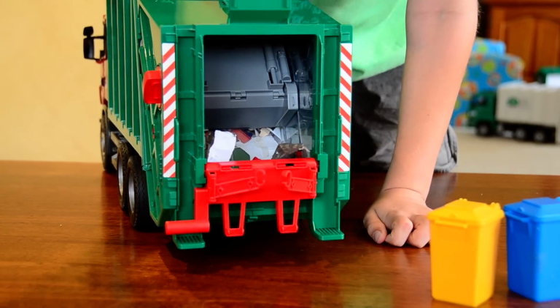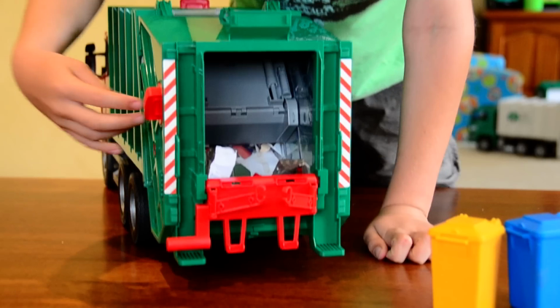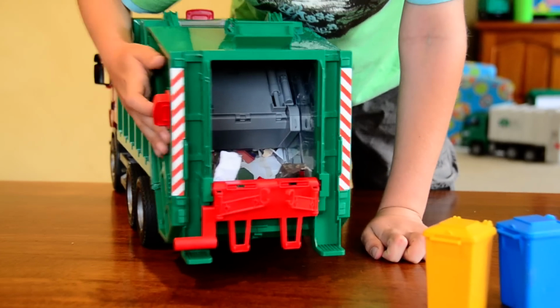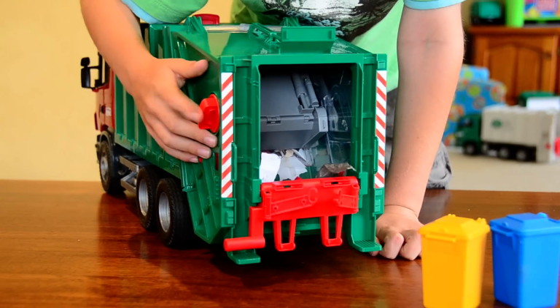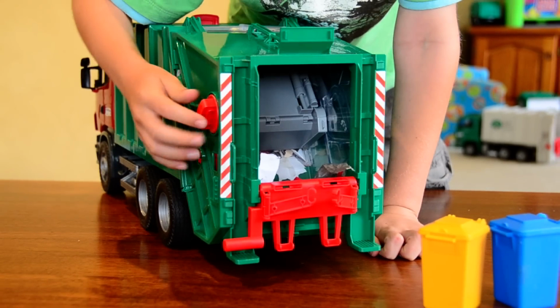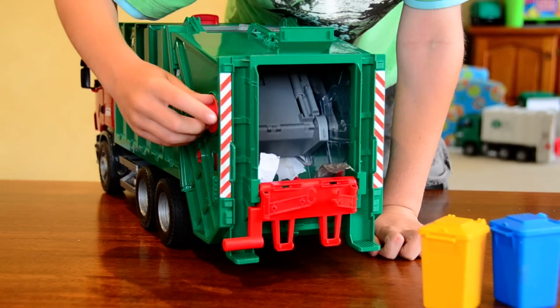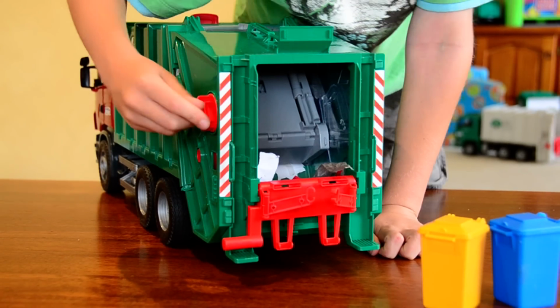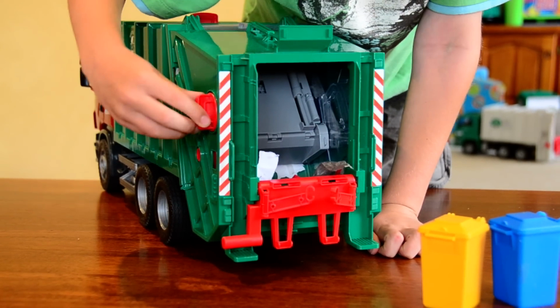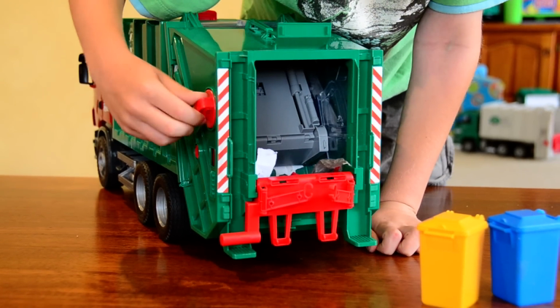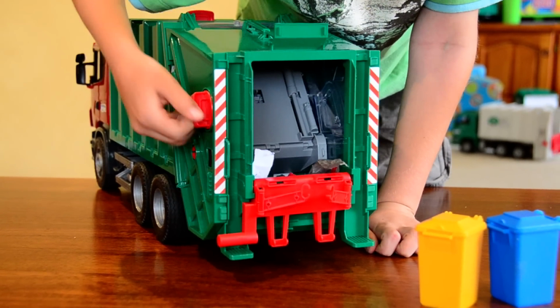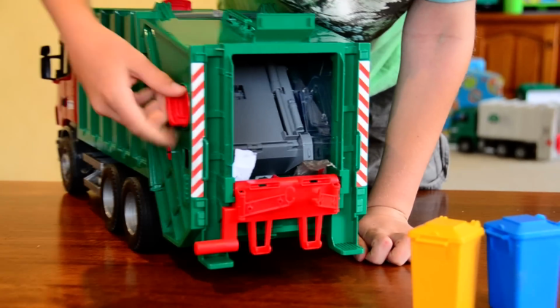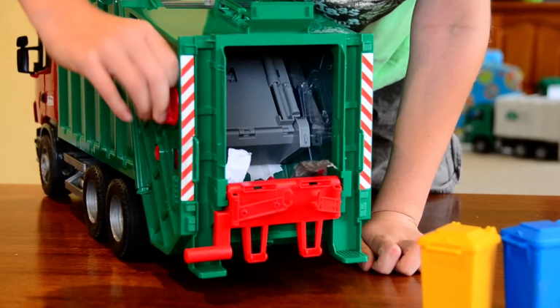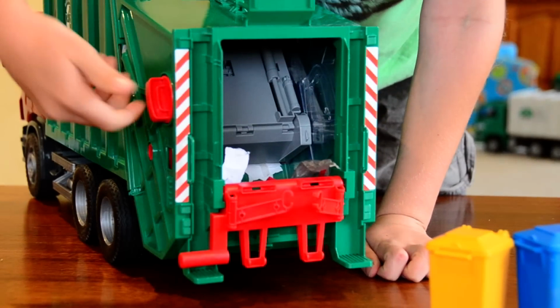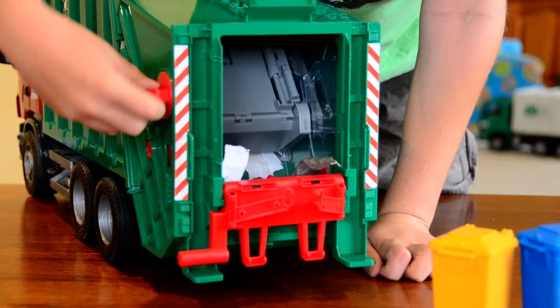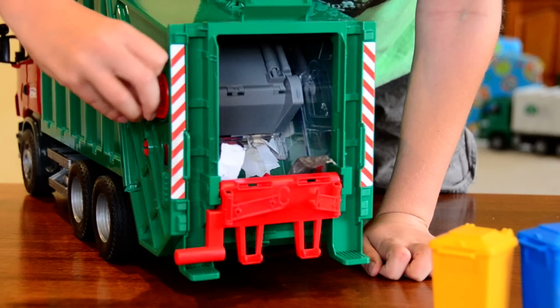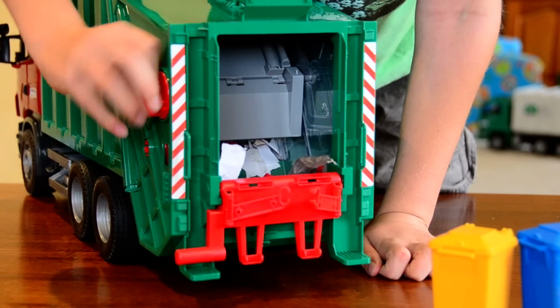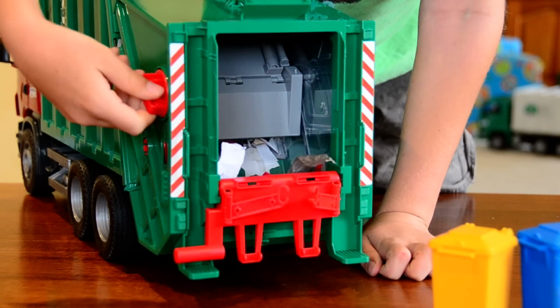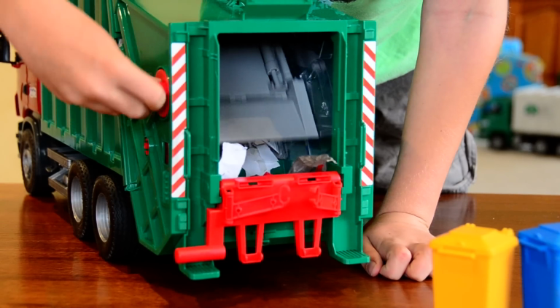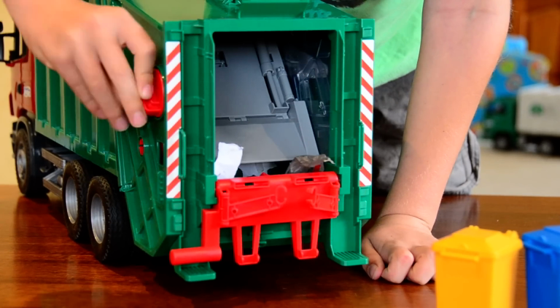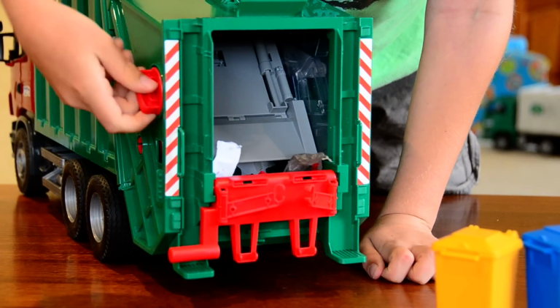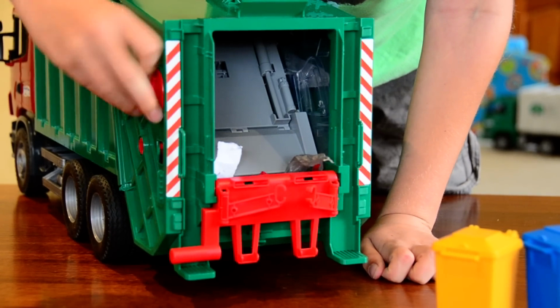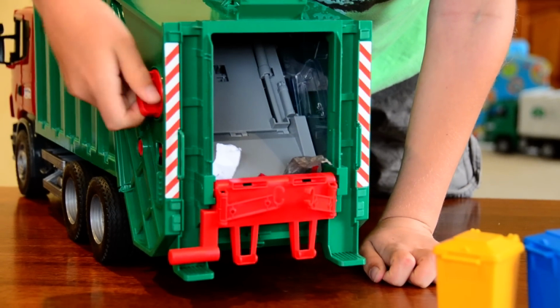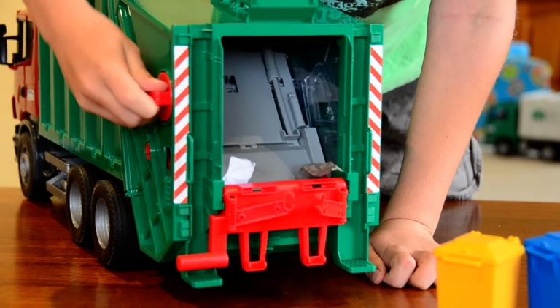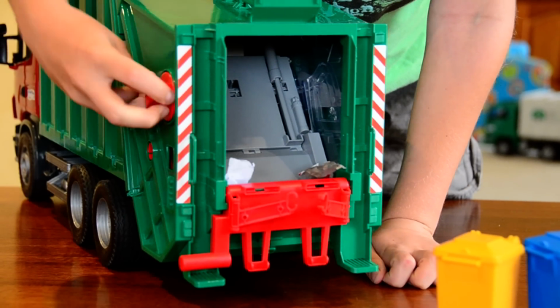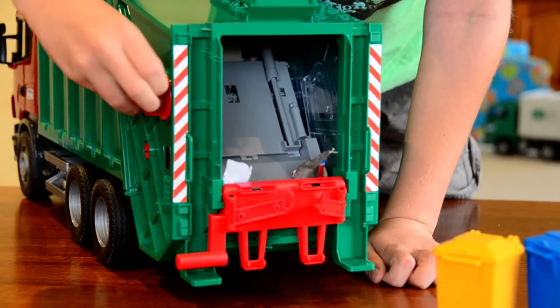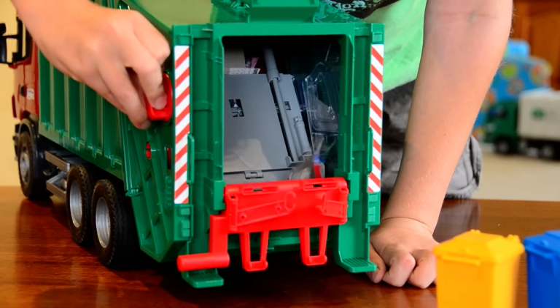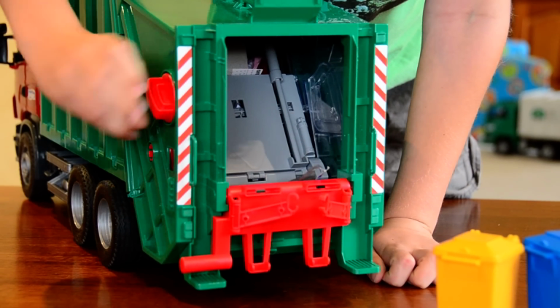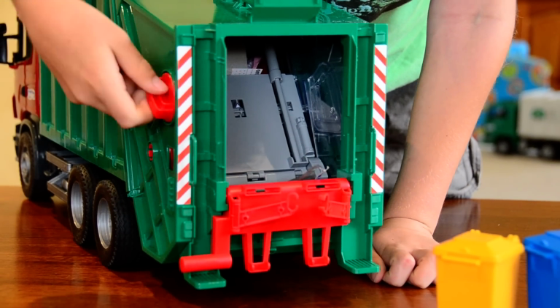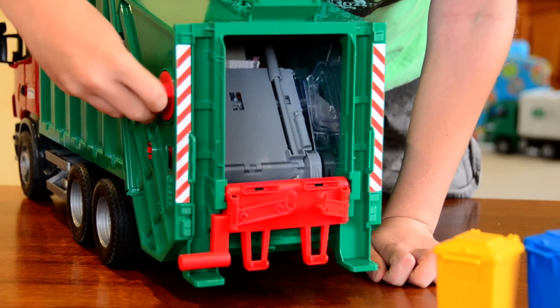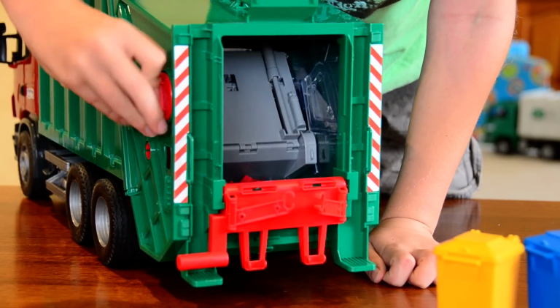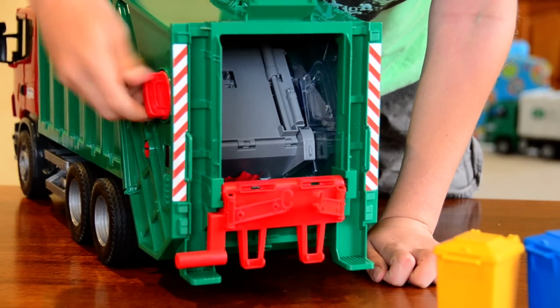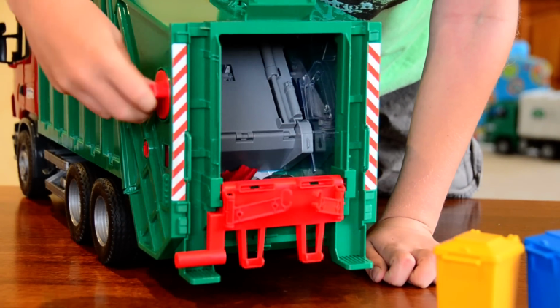And there's a little lever on the side to use the compactor. You just wind it and it makes the compactor come down.